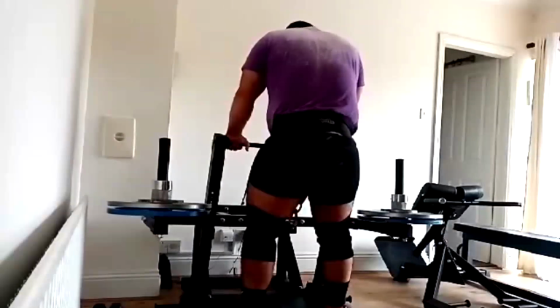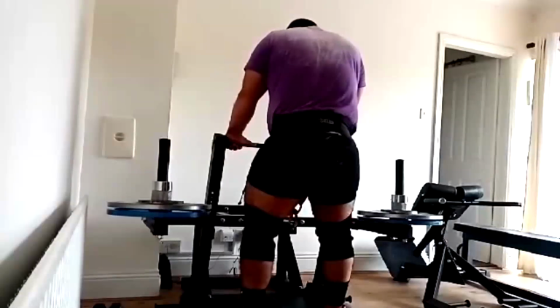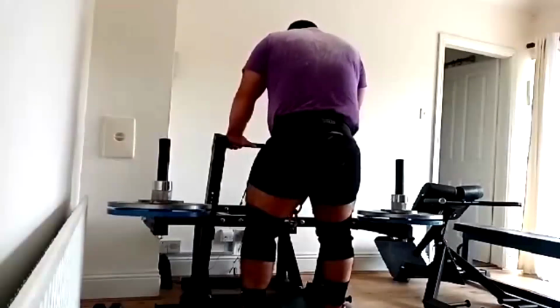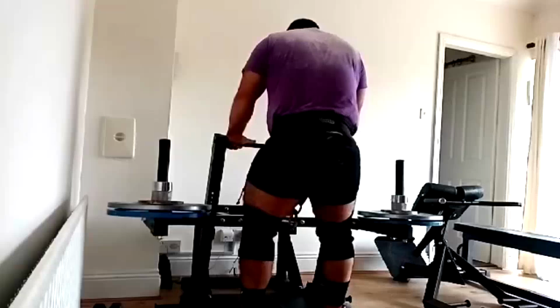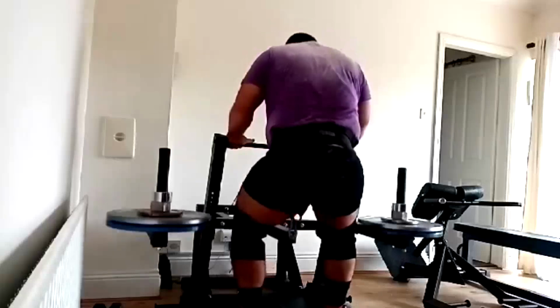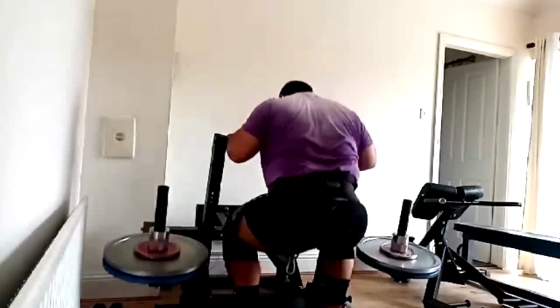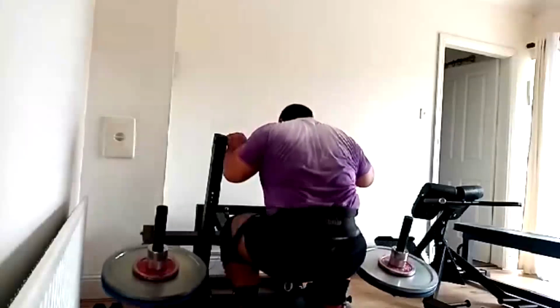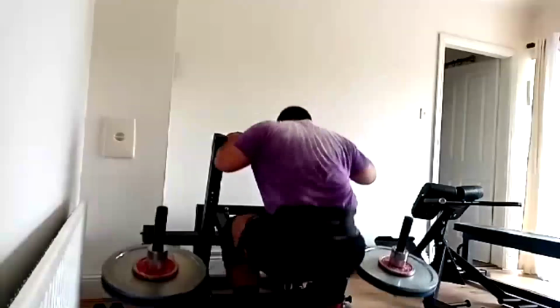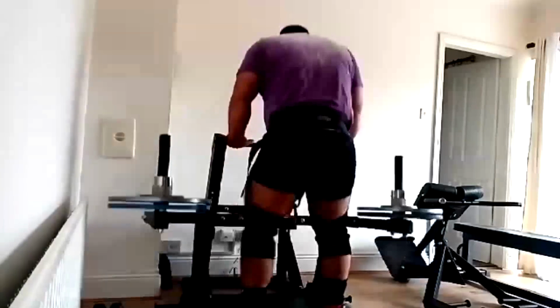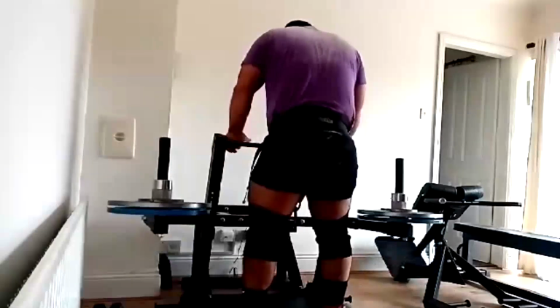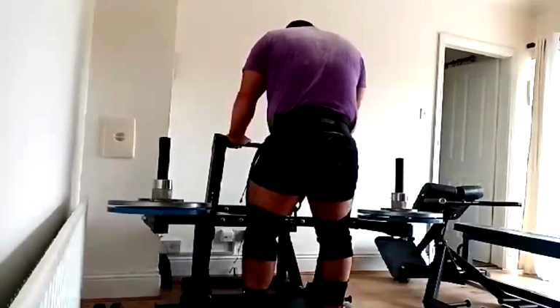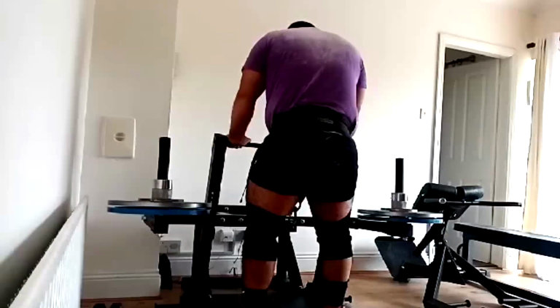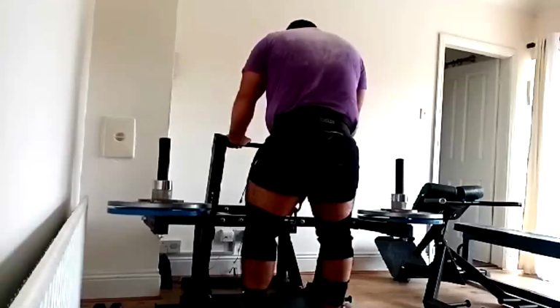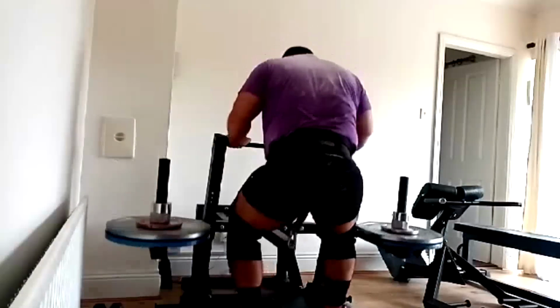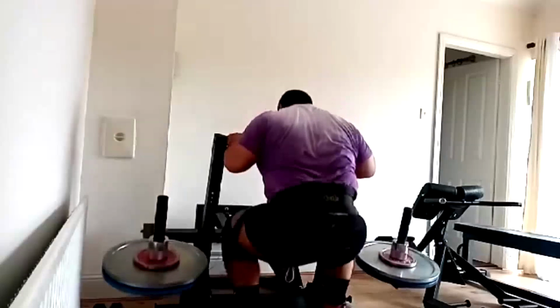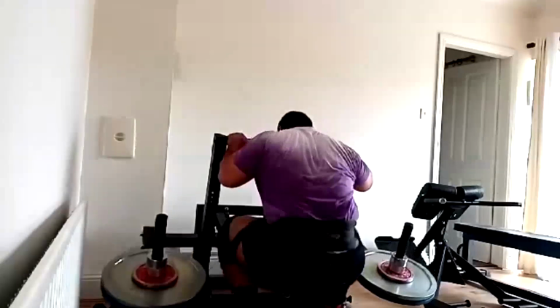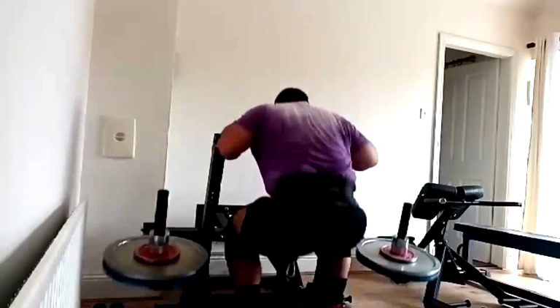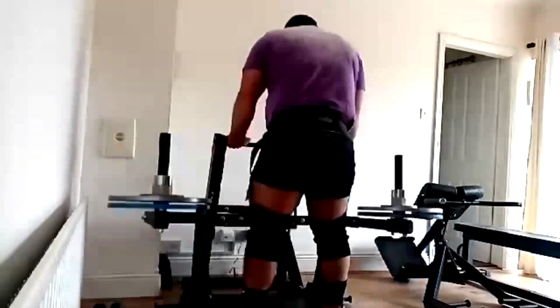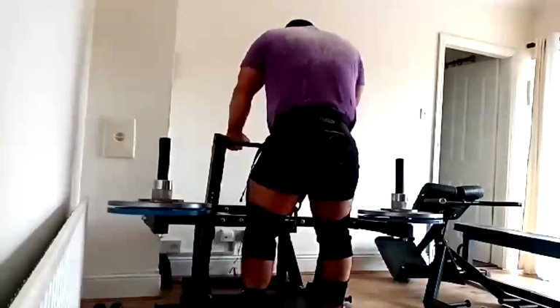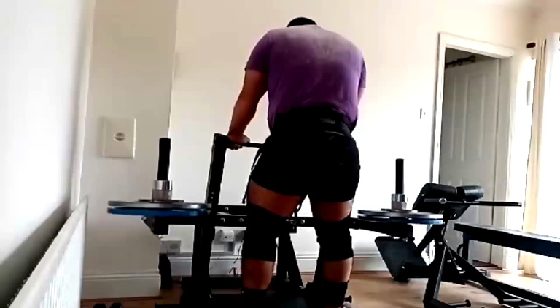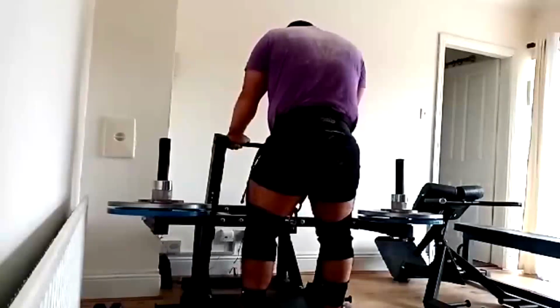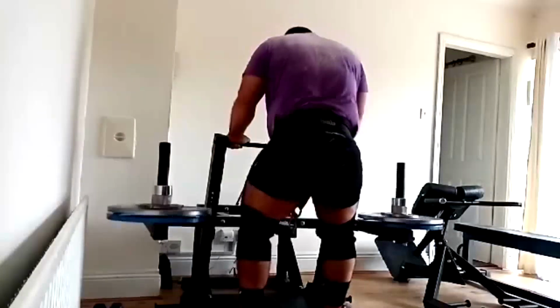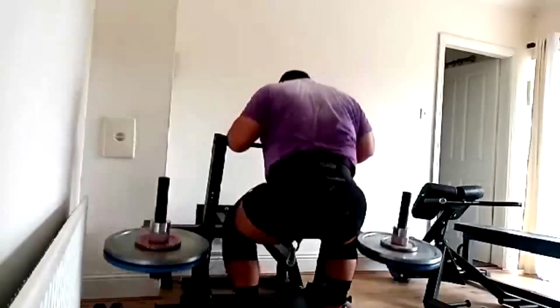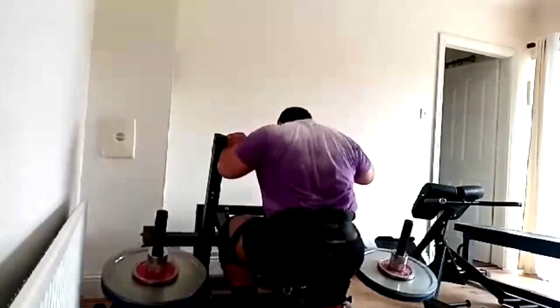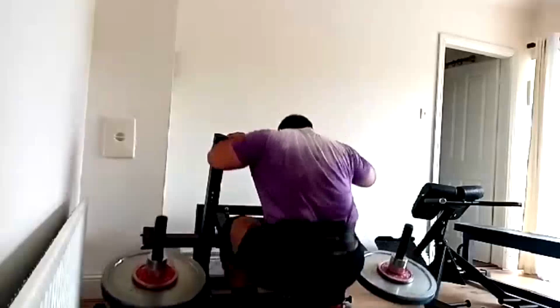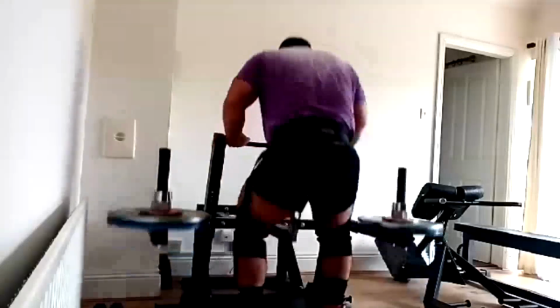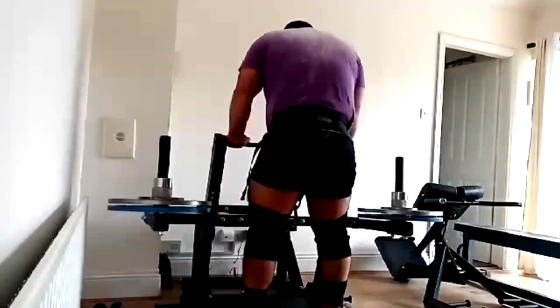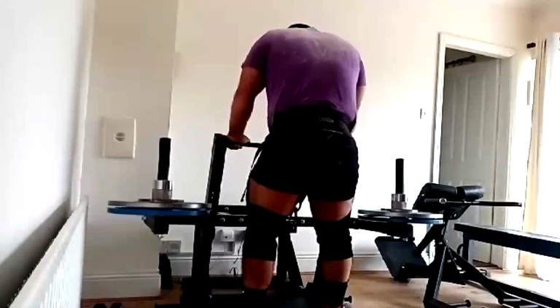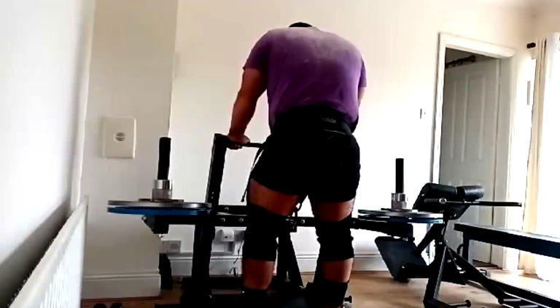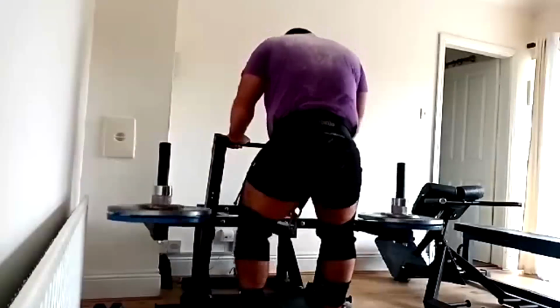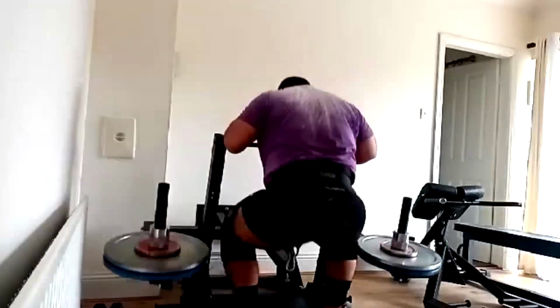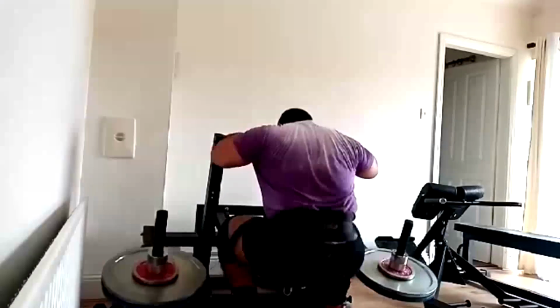Then the accessory would be these belt squats — this is our squat accessory for him. That's really all that we do. We just program appropriate volumes on these things, but we're still up in that optimal range.